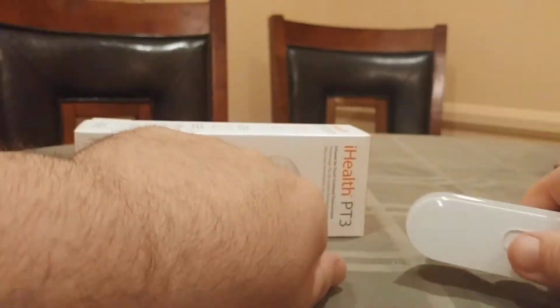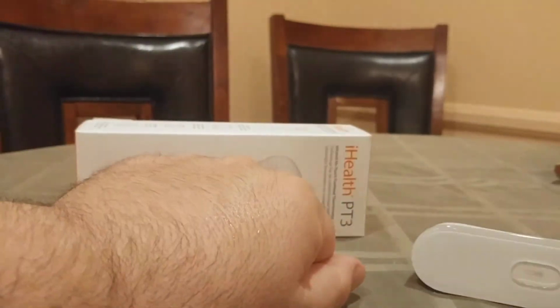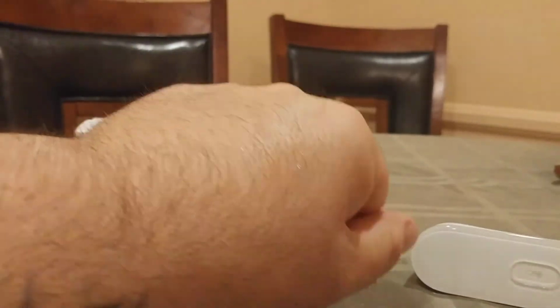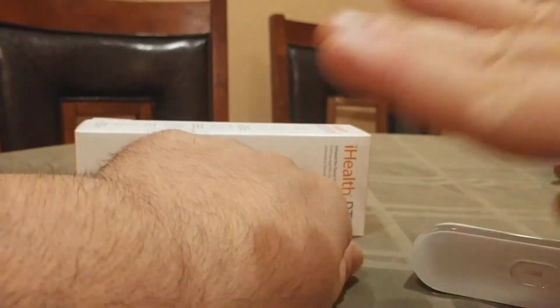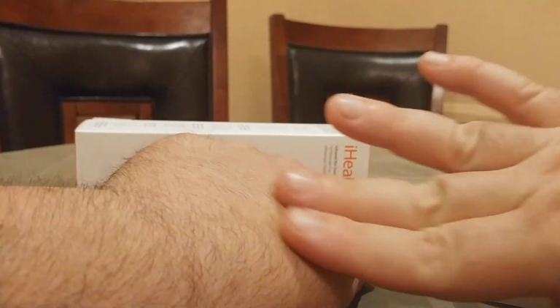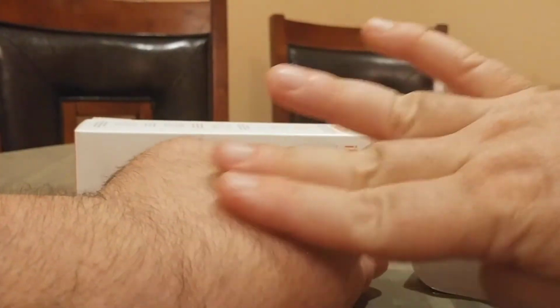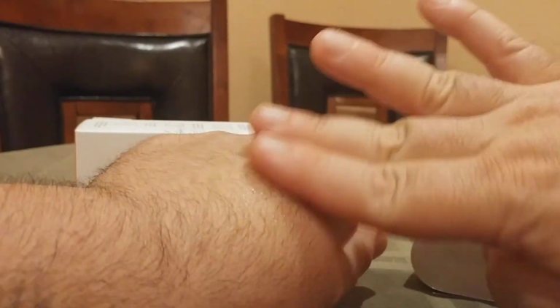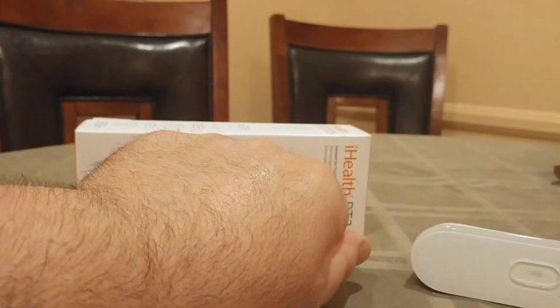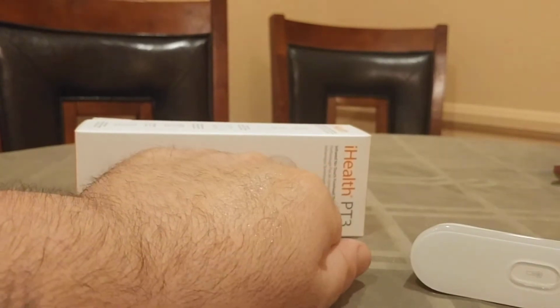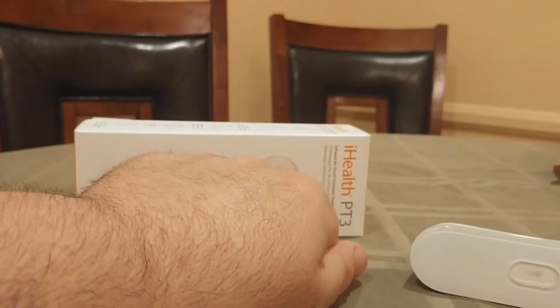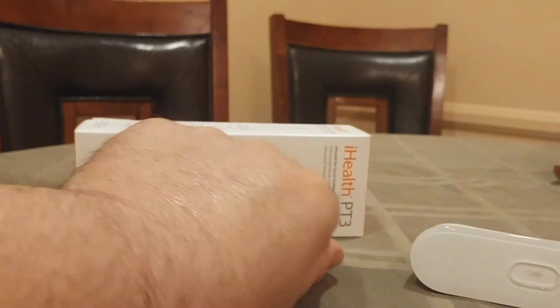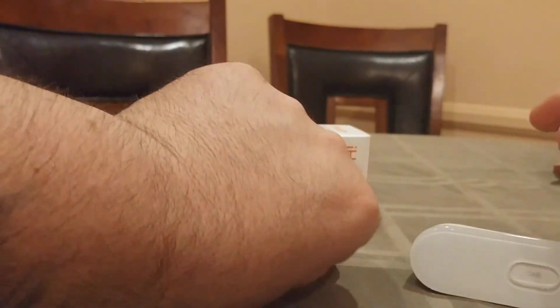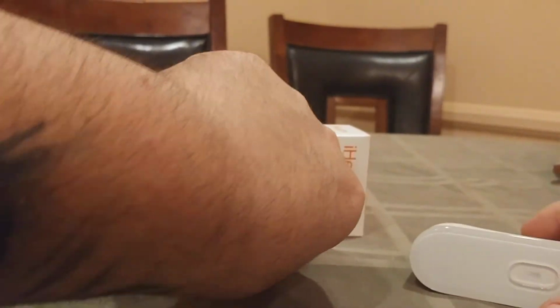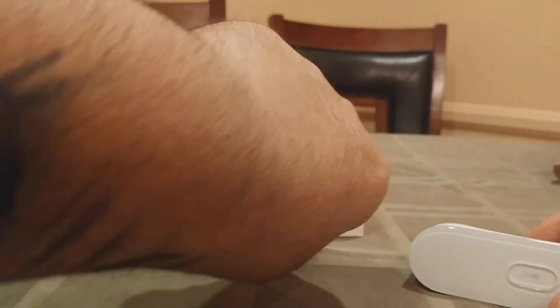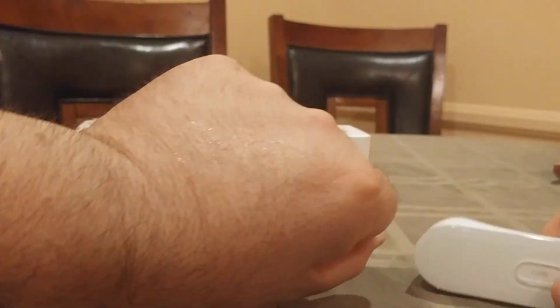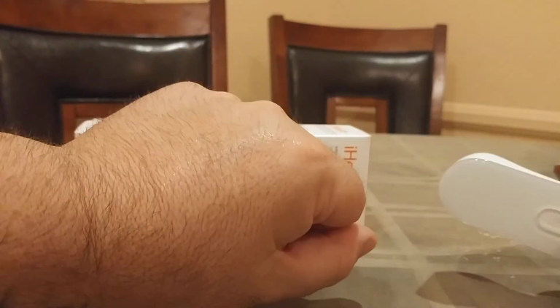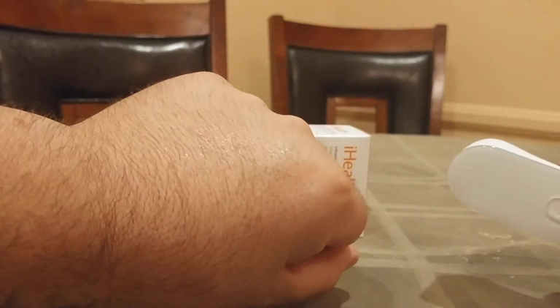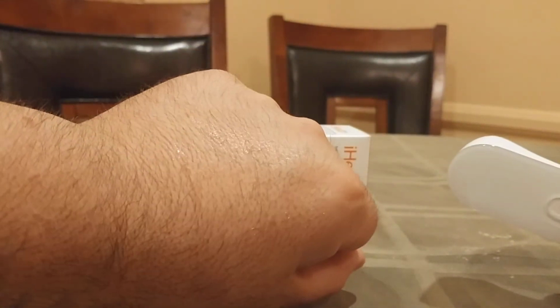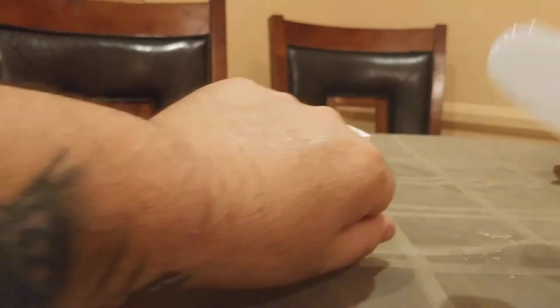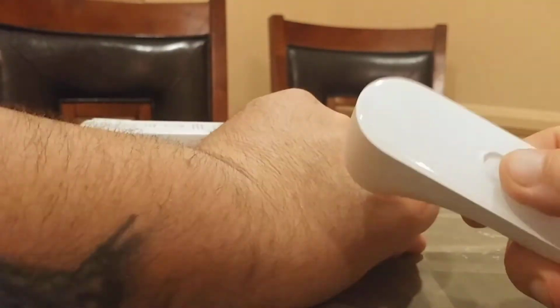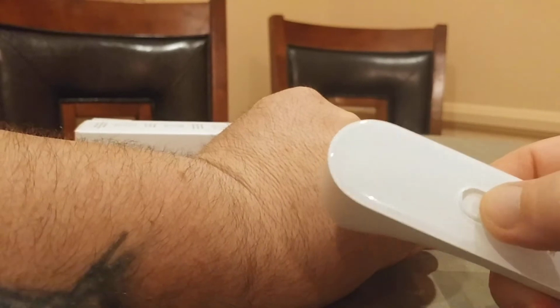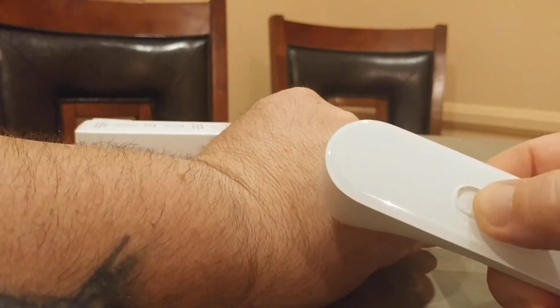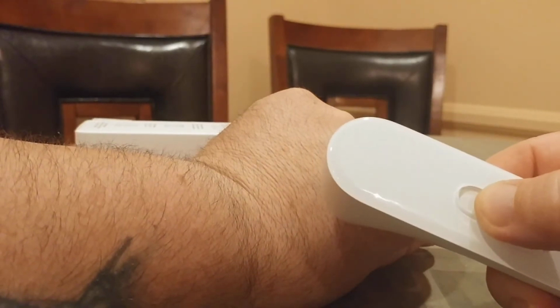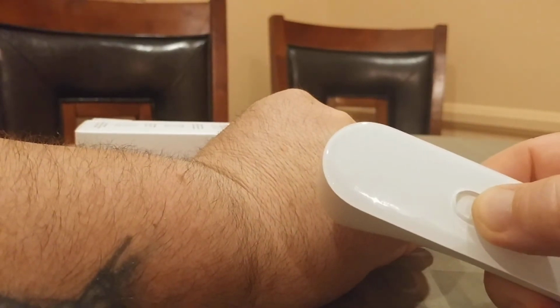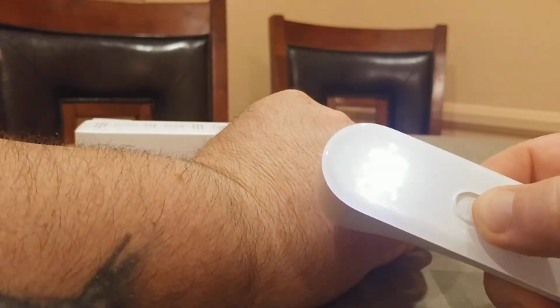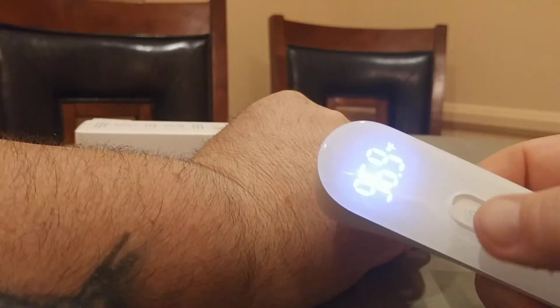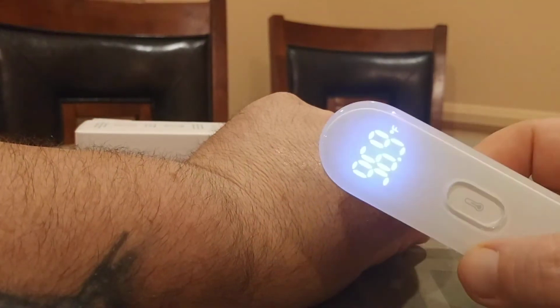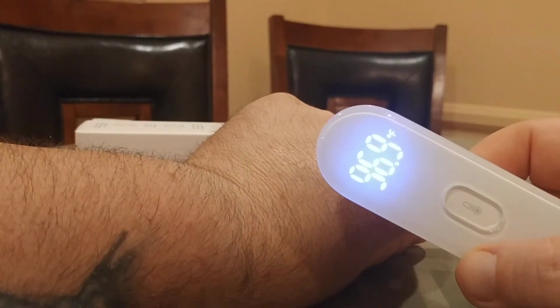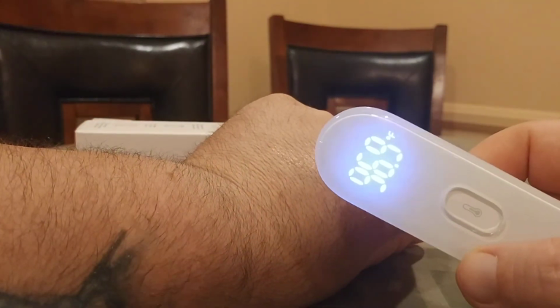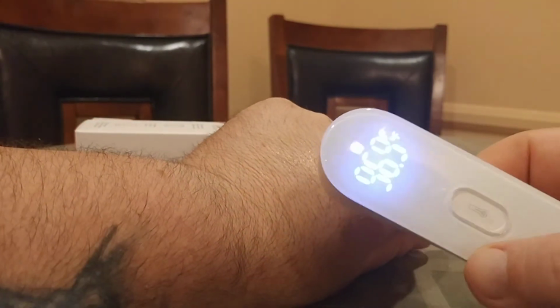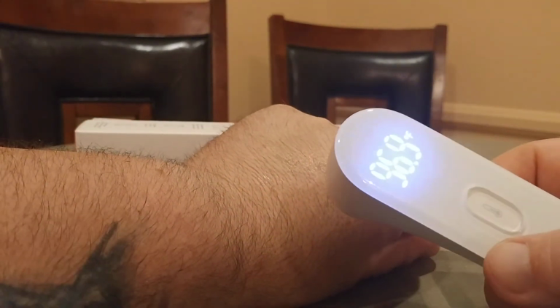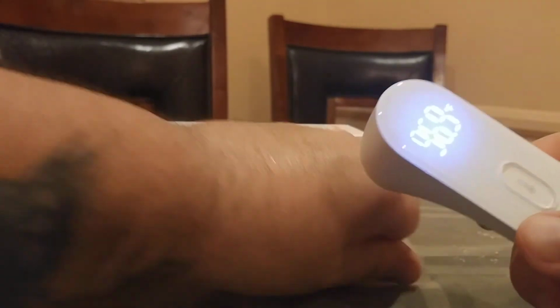Let's do it one more time. If I lick the back of my hand — as you can see it glistening right there — and I try to take a temperature, you get 96.9. So it's definitely inaccurate.